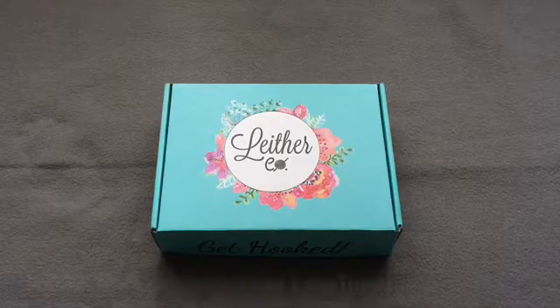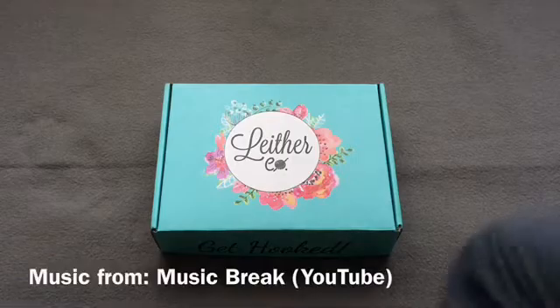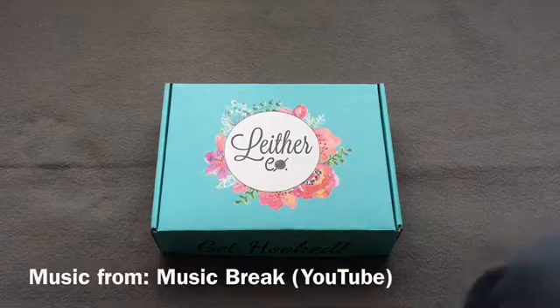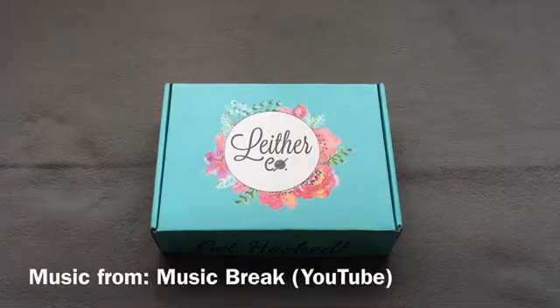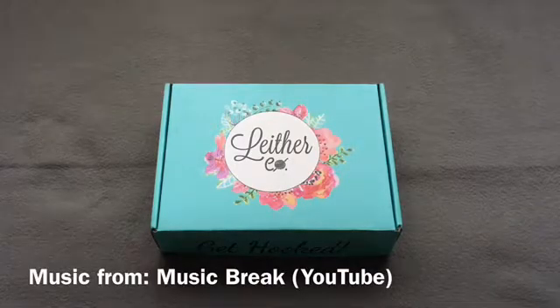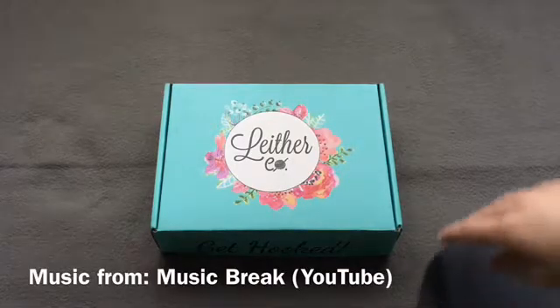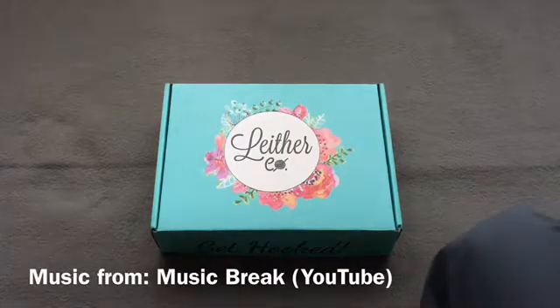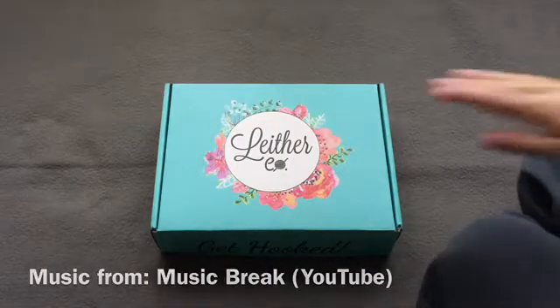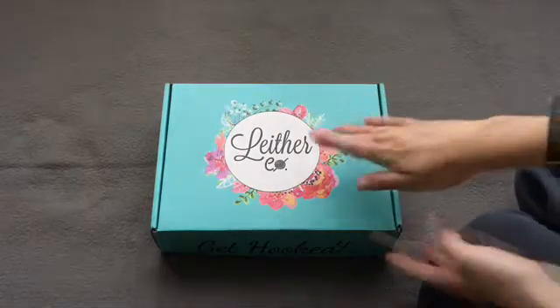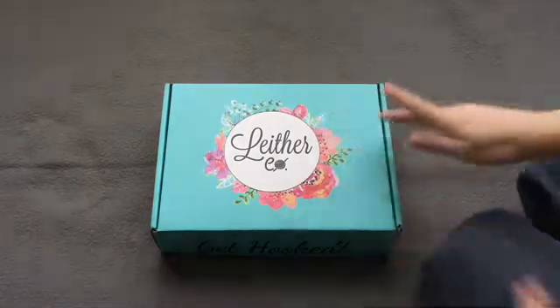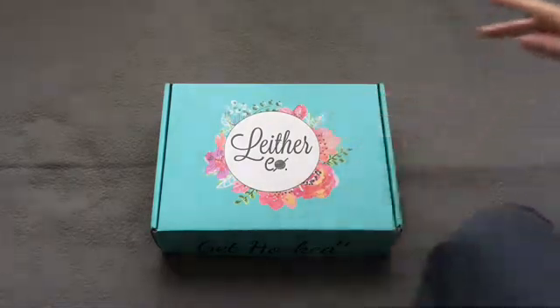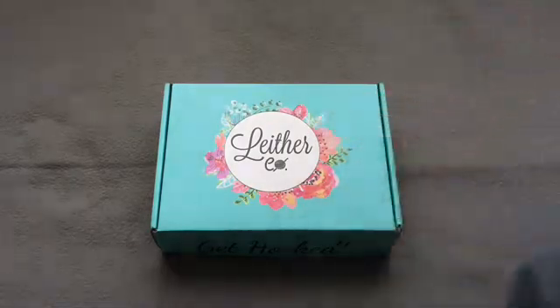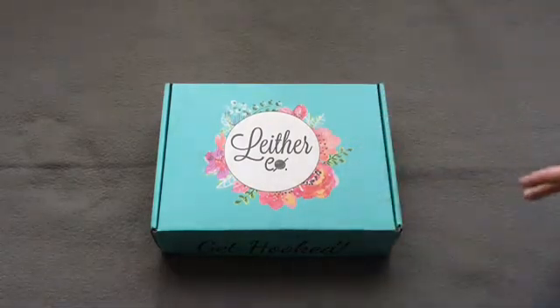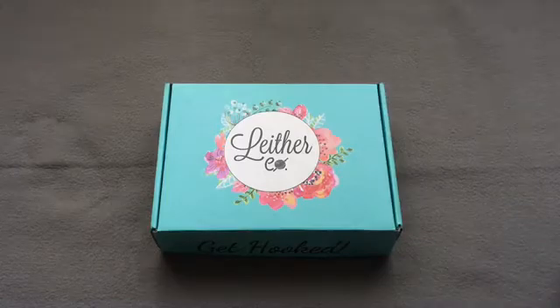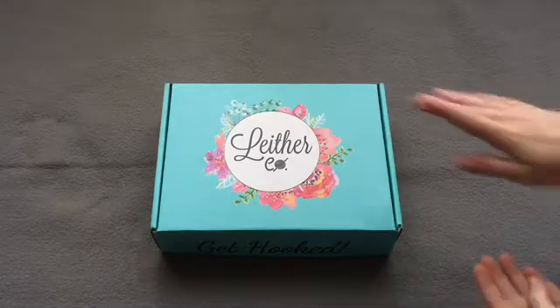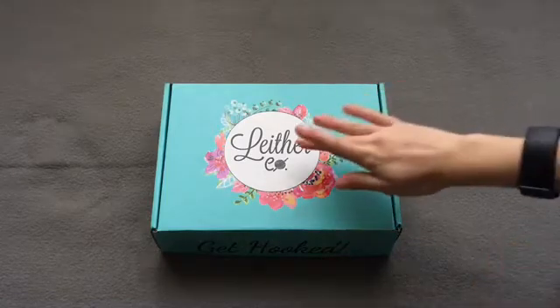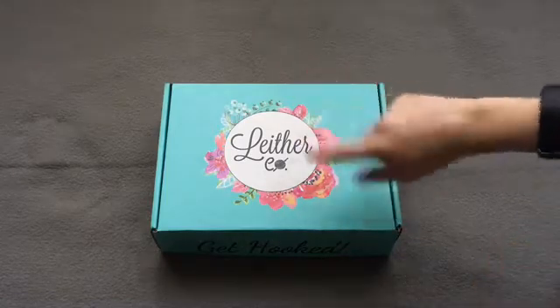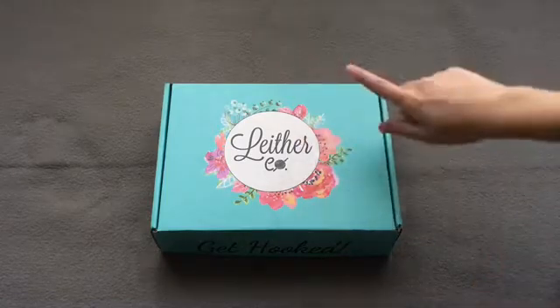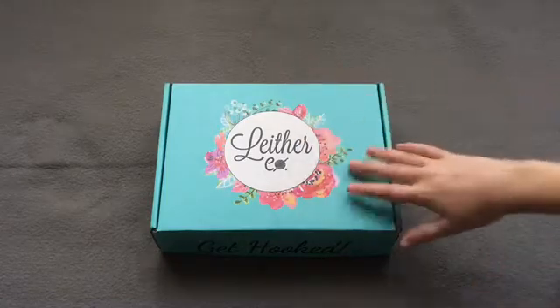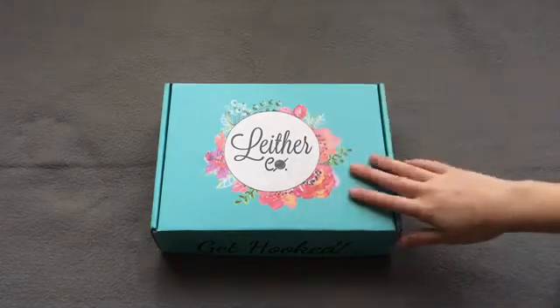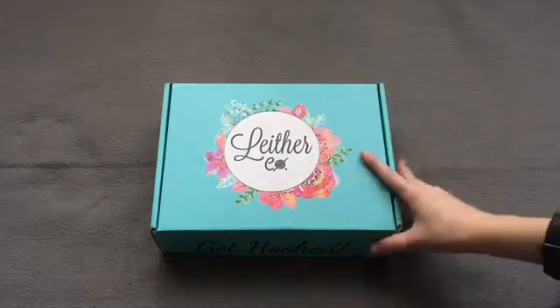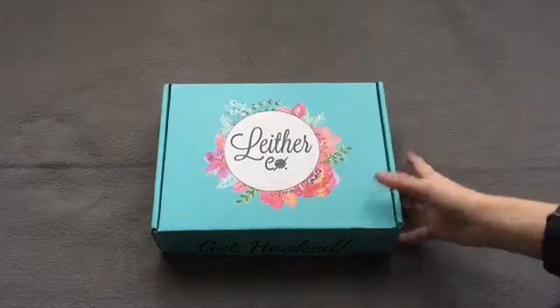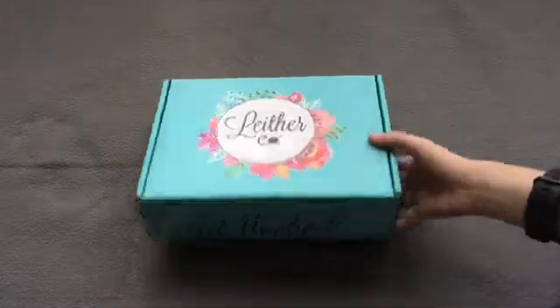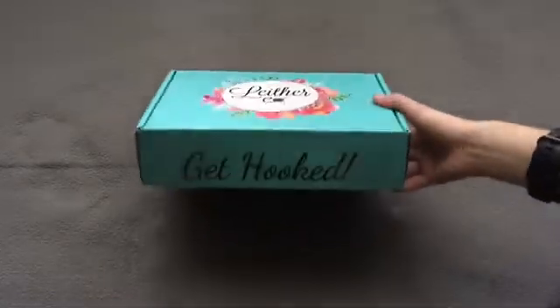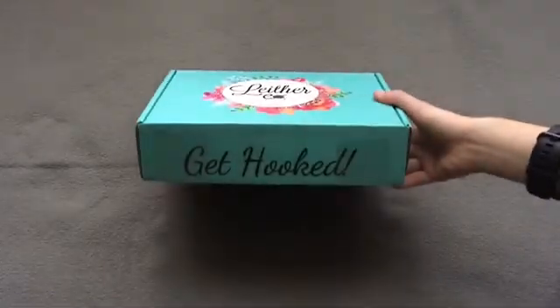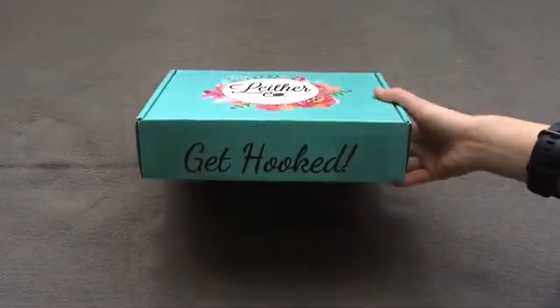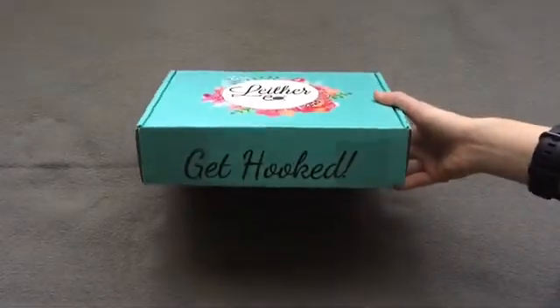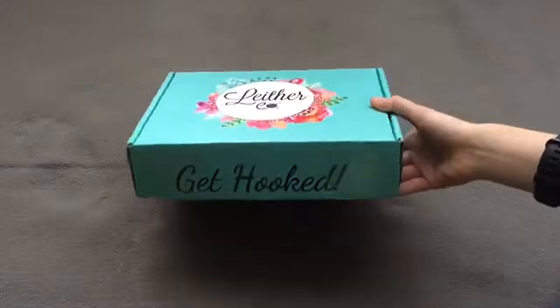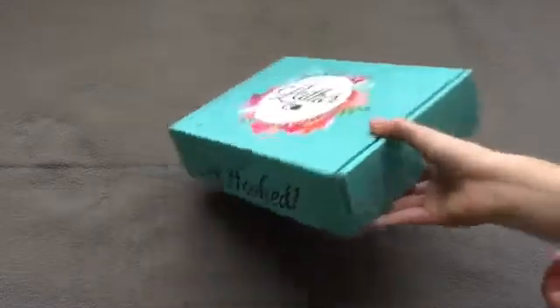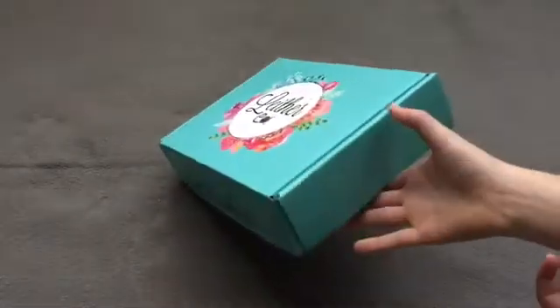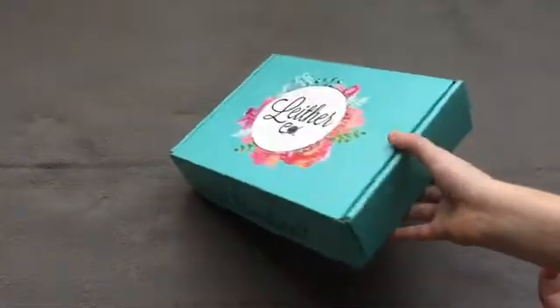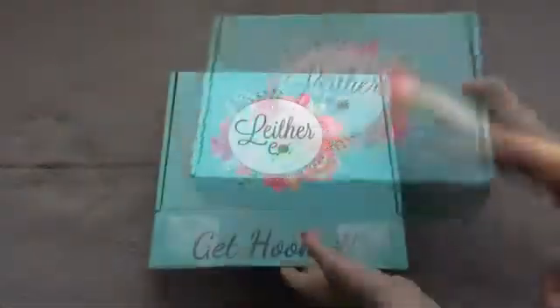Hello everyone! So today I'm going to be reviewing another leather box. I have two to show you today, one for September and one for October. So first up, I have the September one.